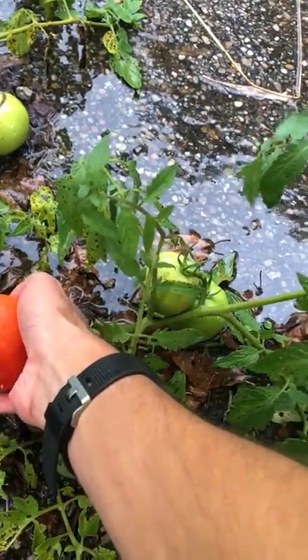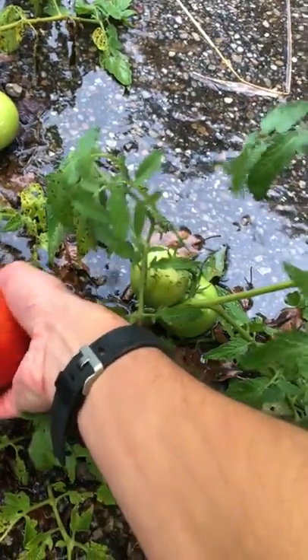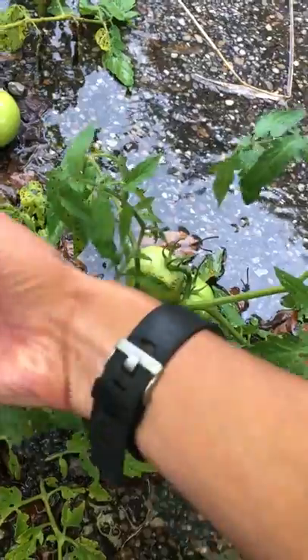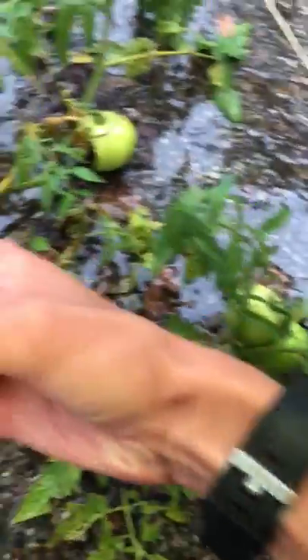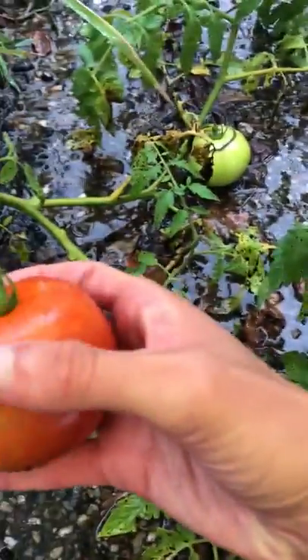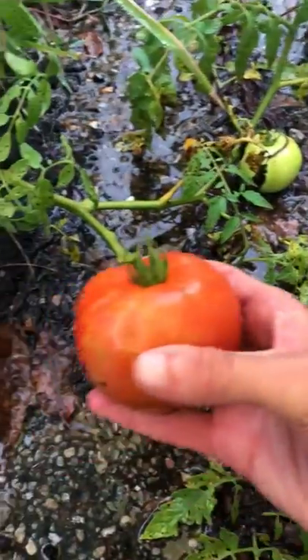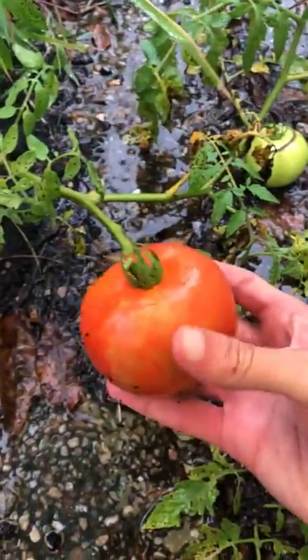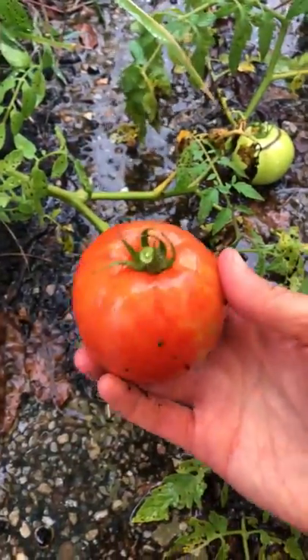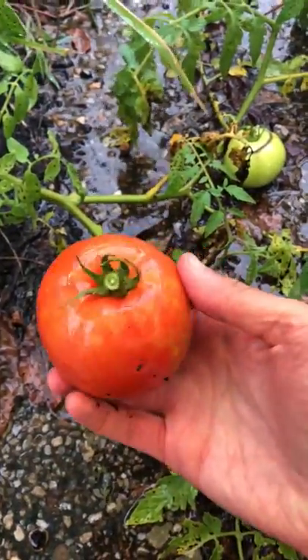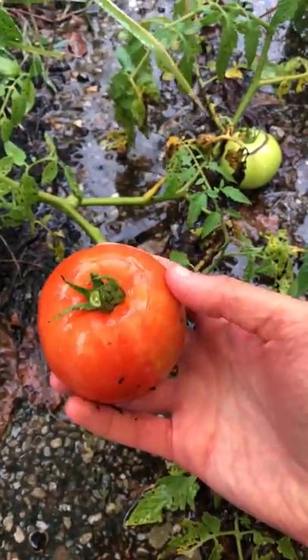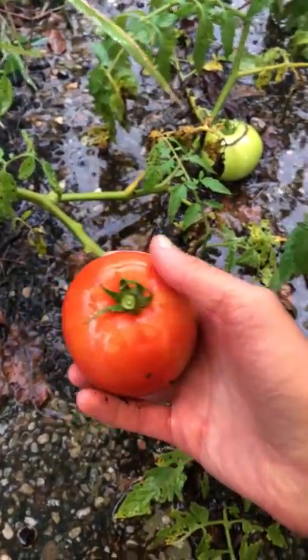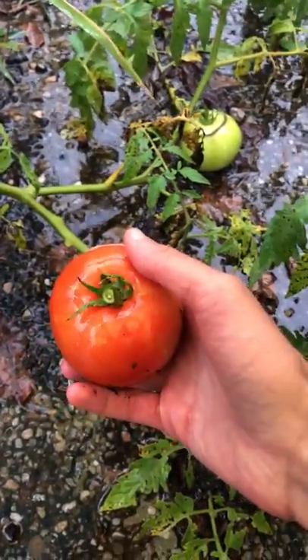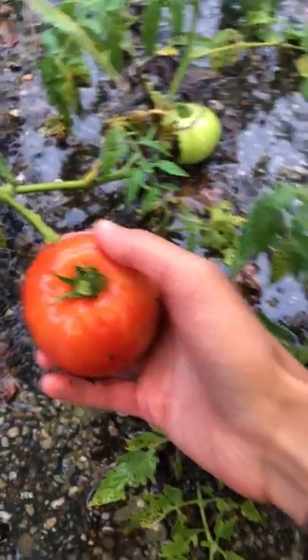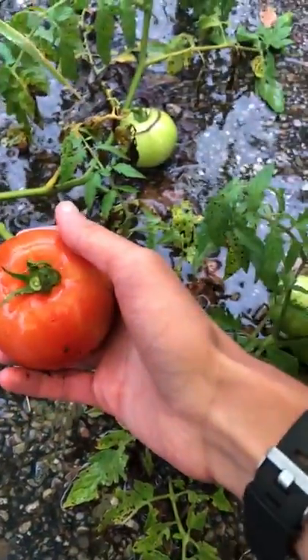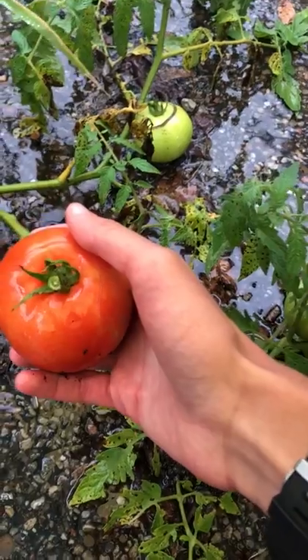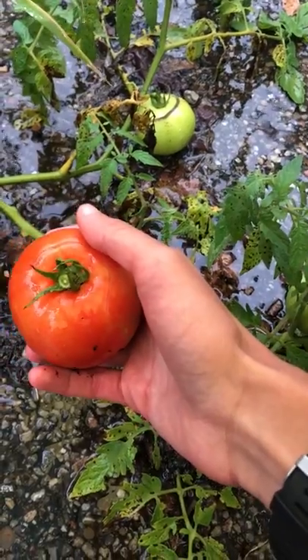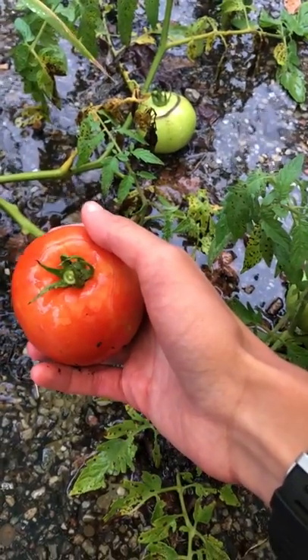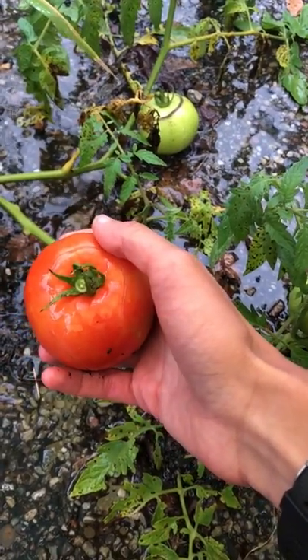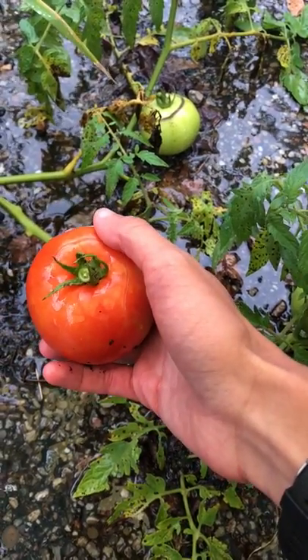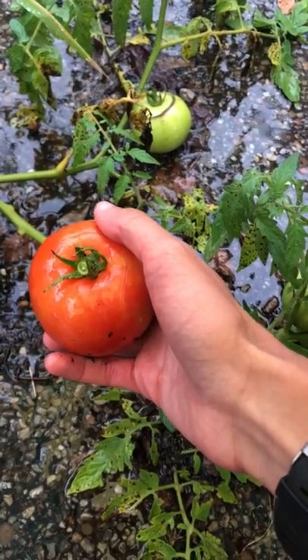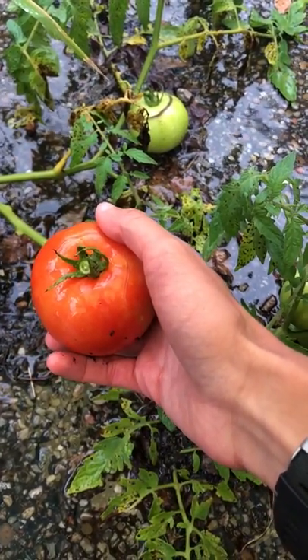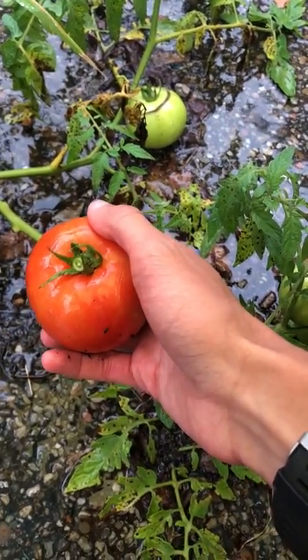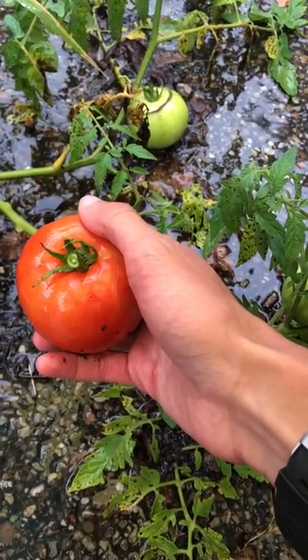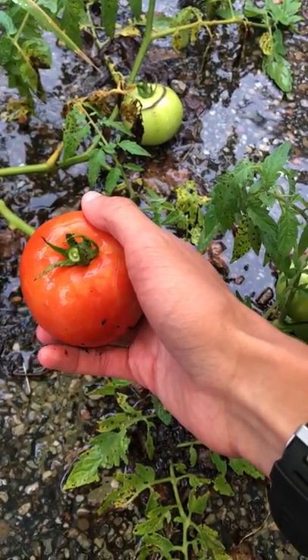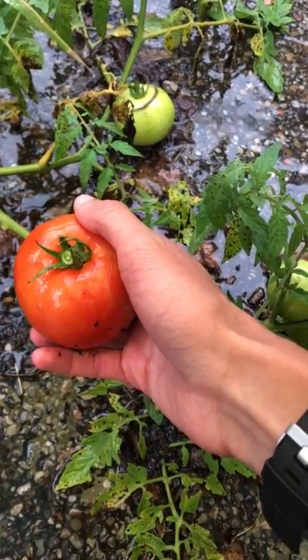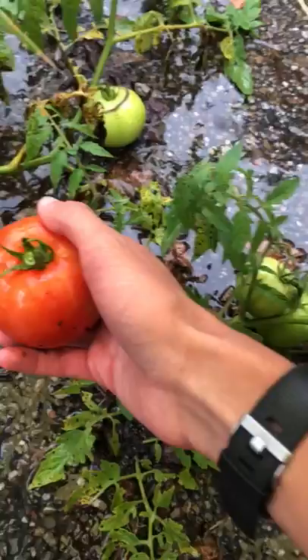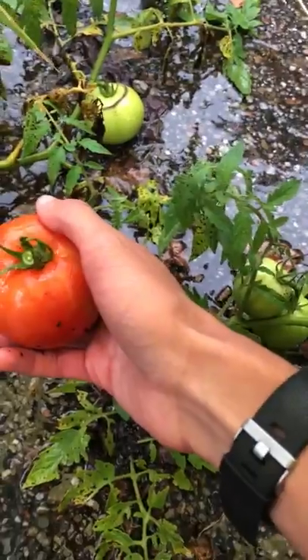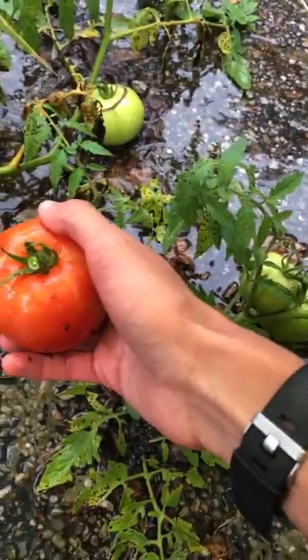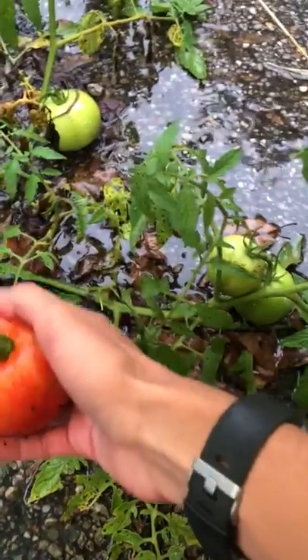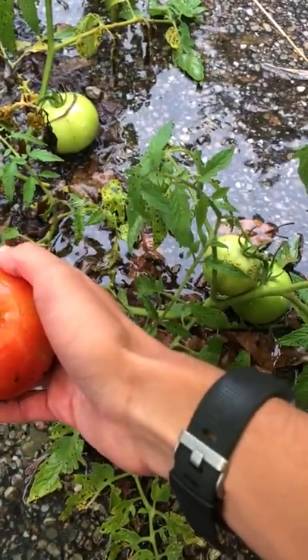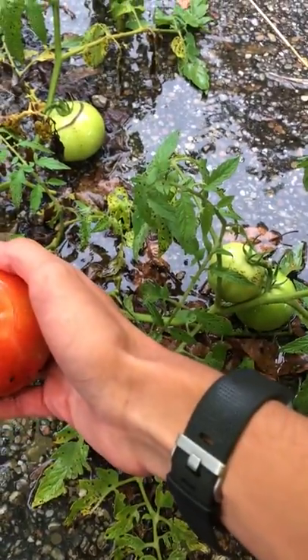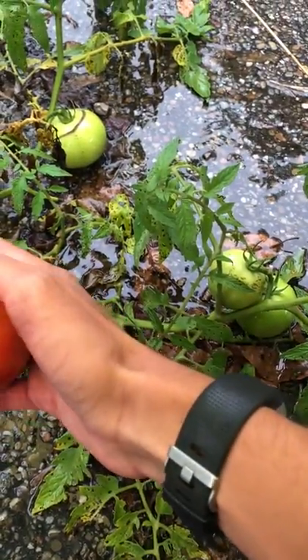Okay, there we go. It's a little discolored. I'll wash it off and let it continue to ripen in my room. Hopefully I get some good storage tomatoes when I get home and grow it.